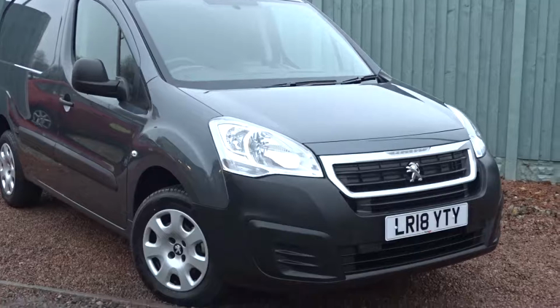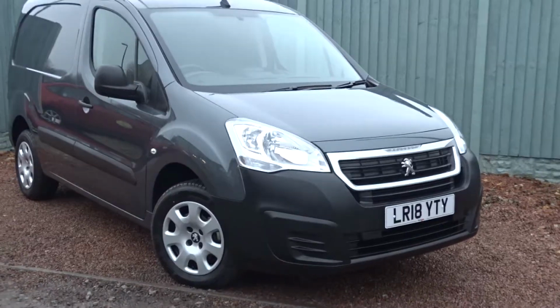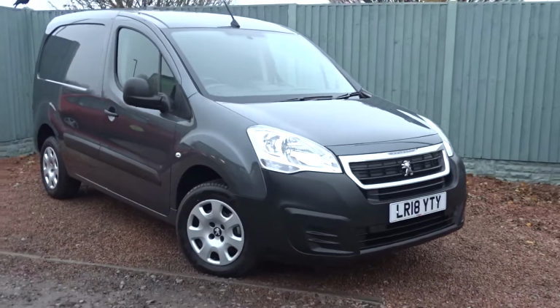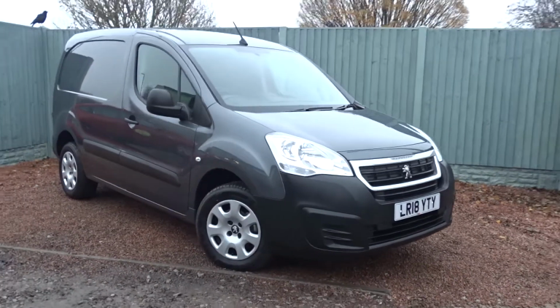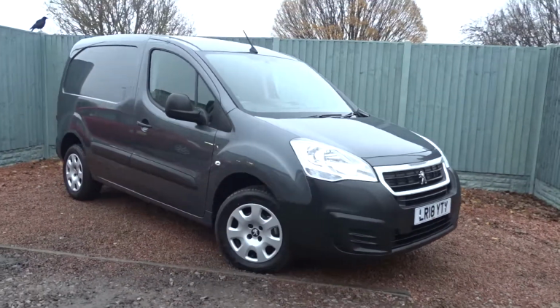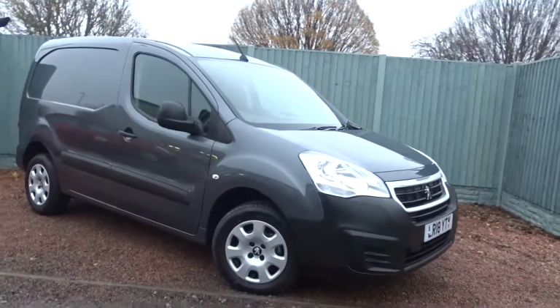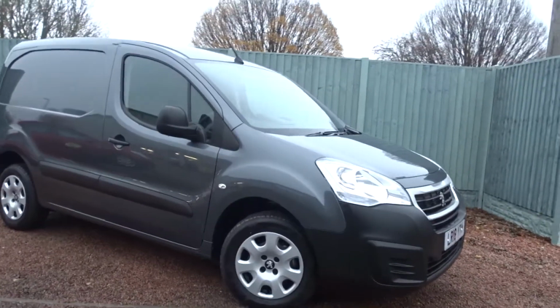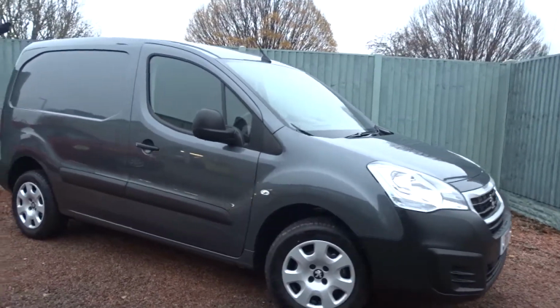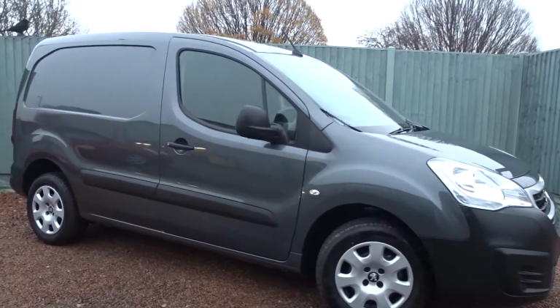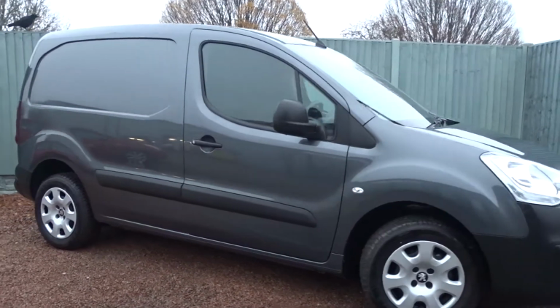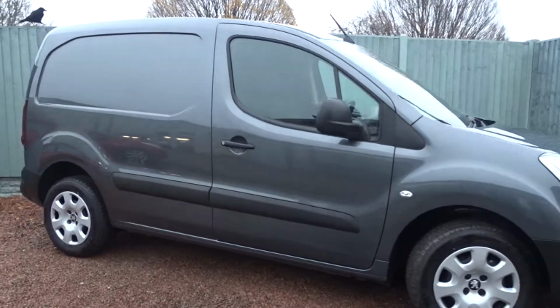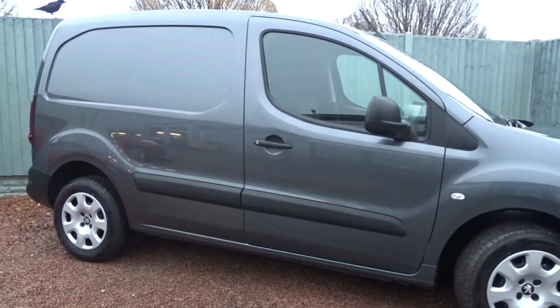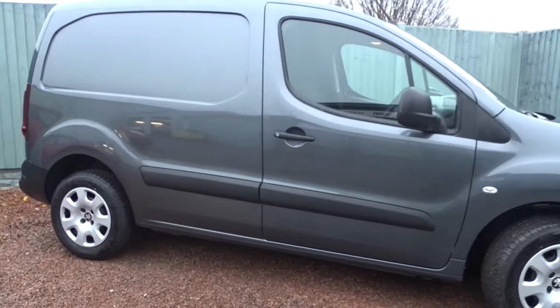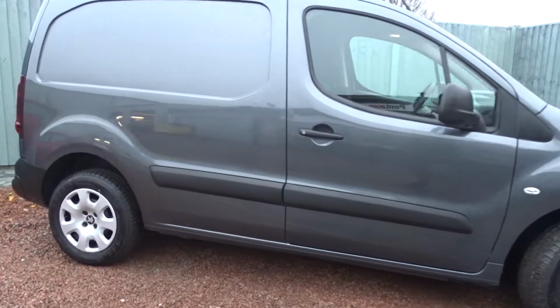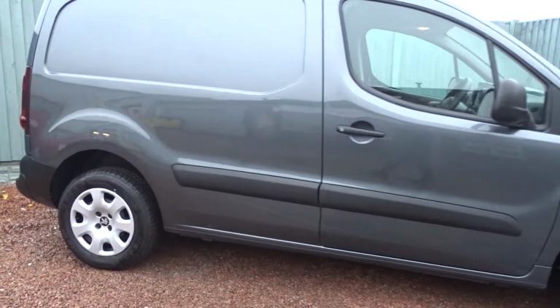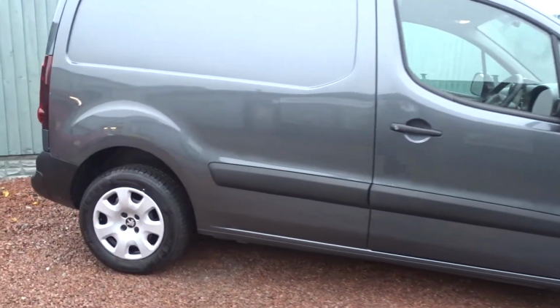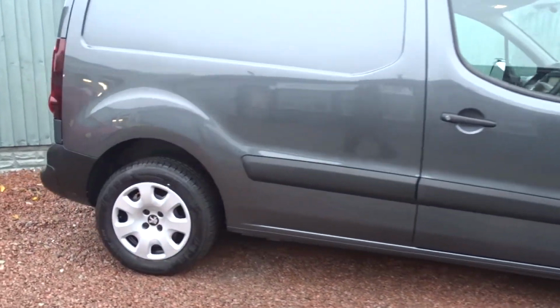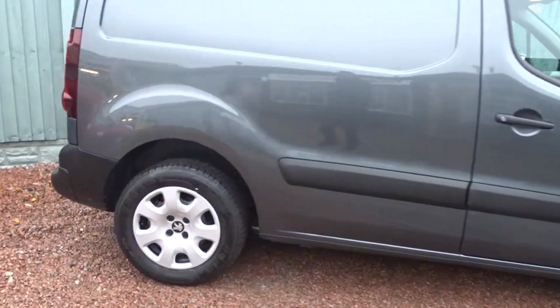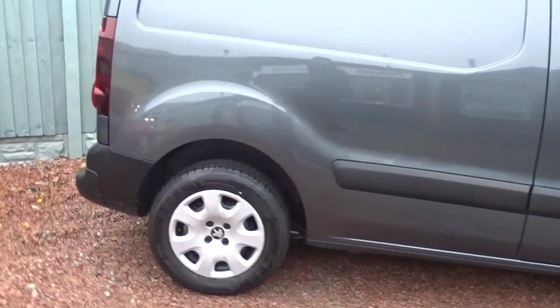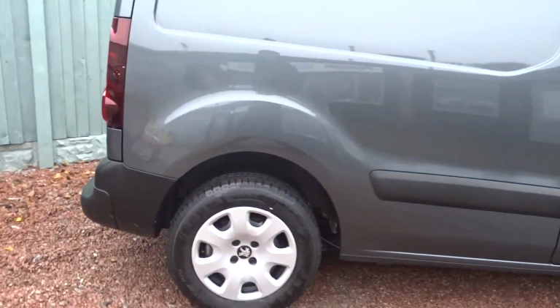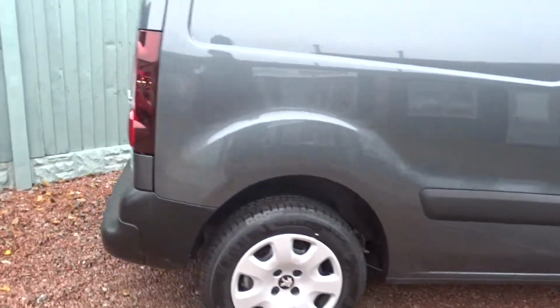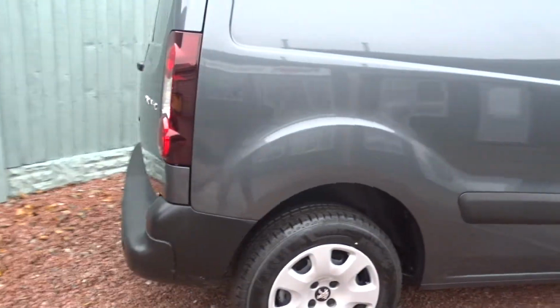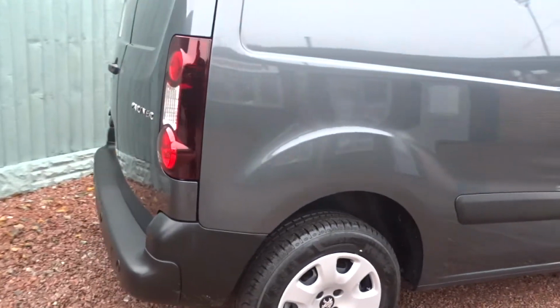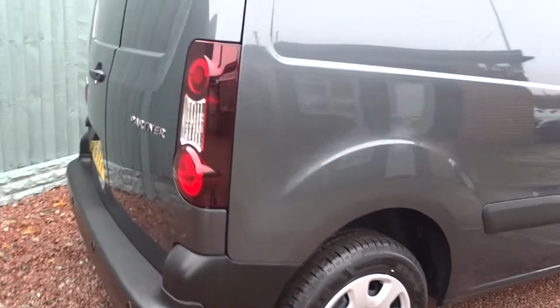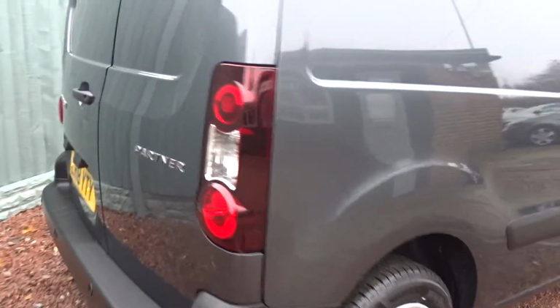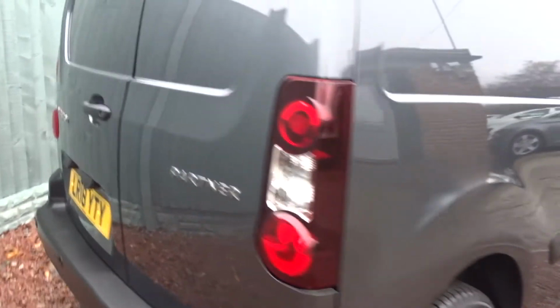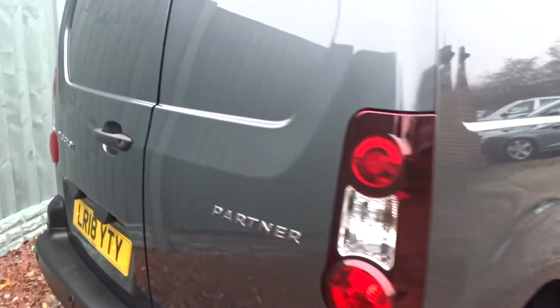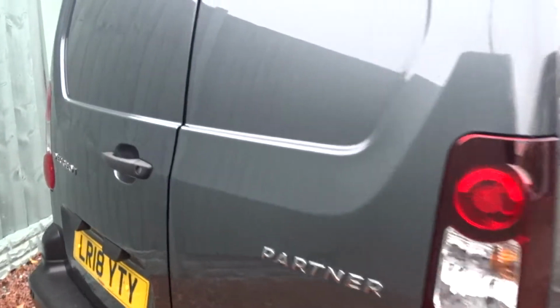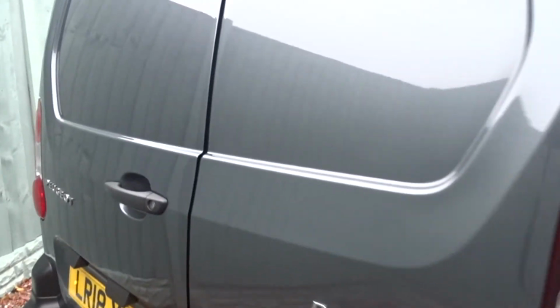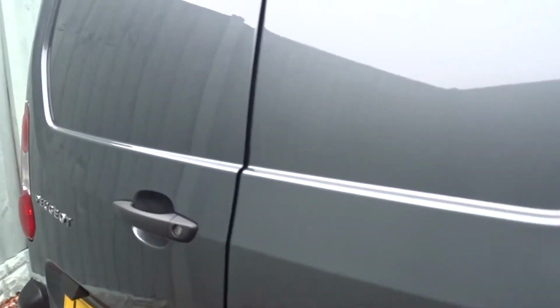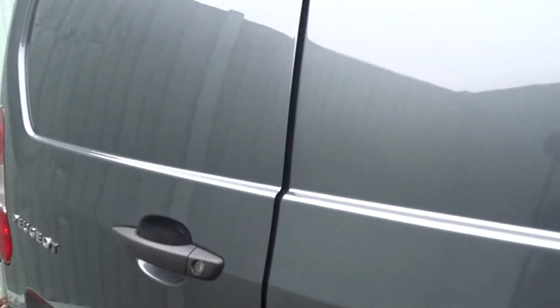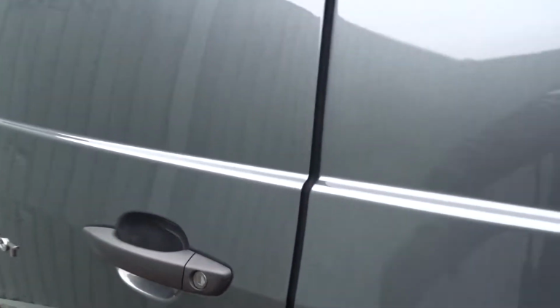Here today at Pentagon we have an example of the Peugeot Partner 850 Professional, powered by a 1.6 litre diesel engine. It comes with four wheel covers, rear parking sensors, satellite navigation, DAB radio, Bluetooth, and much more besides.